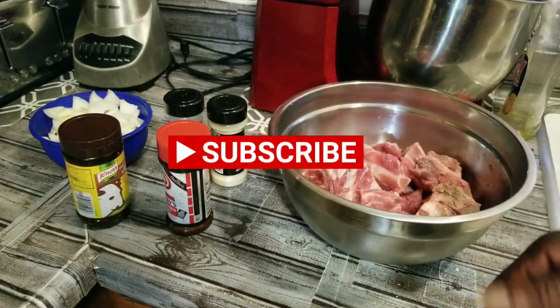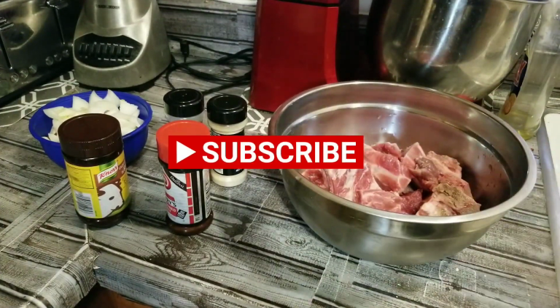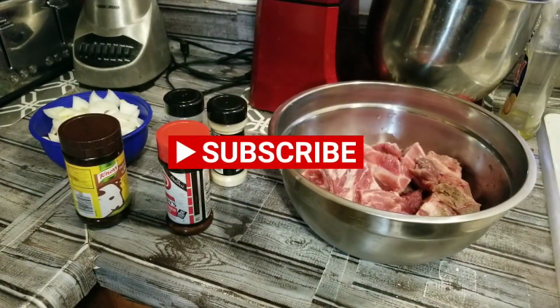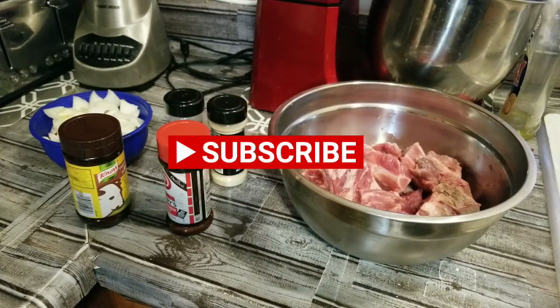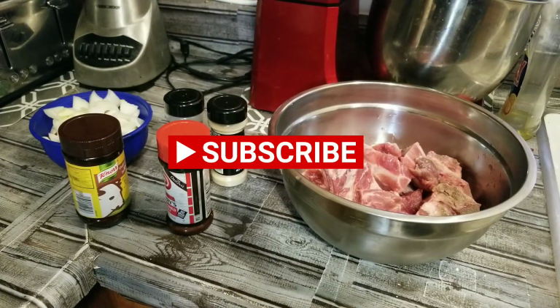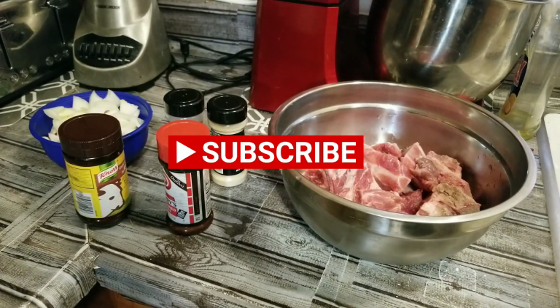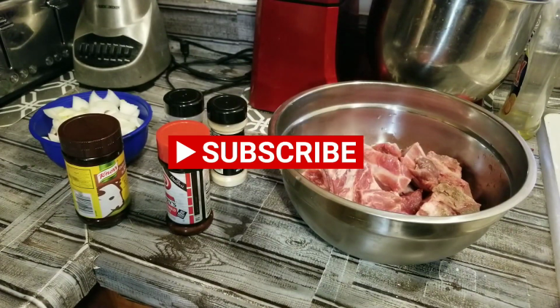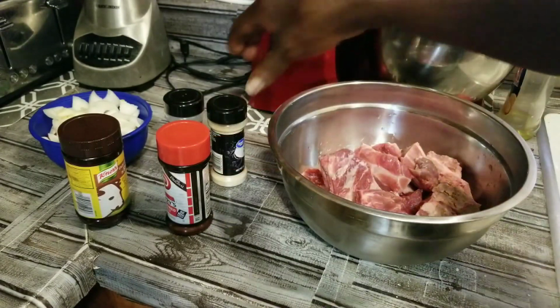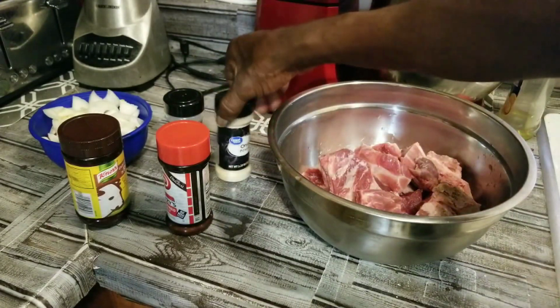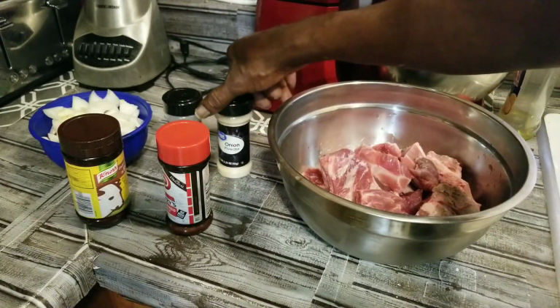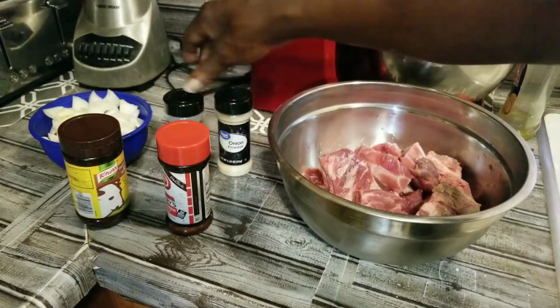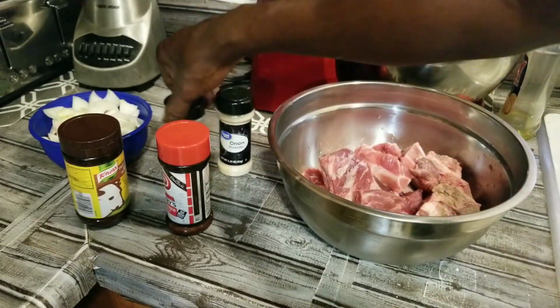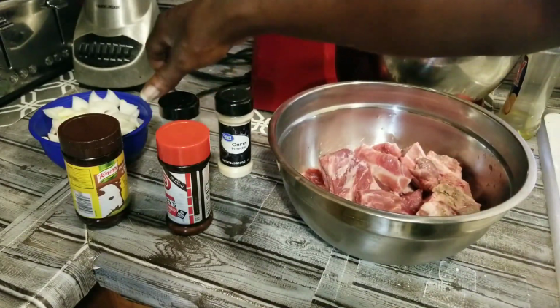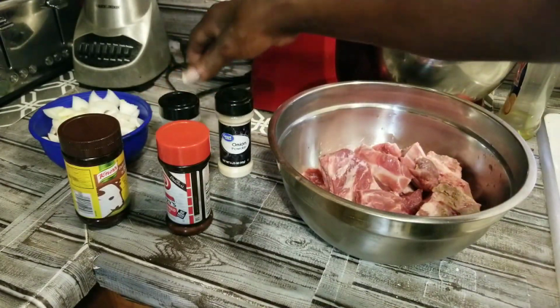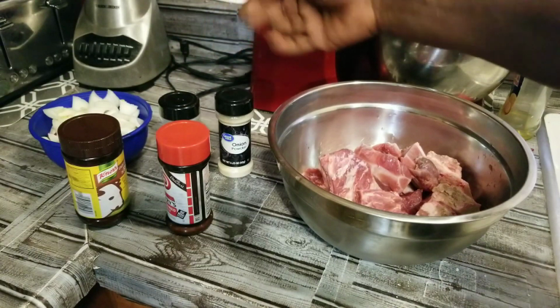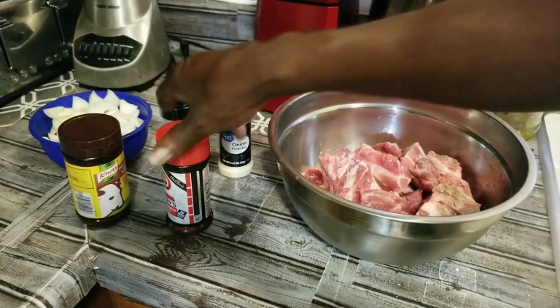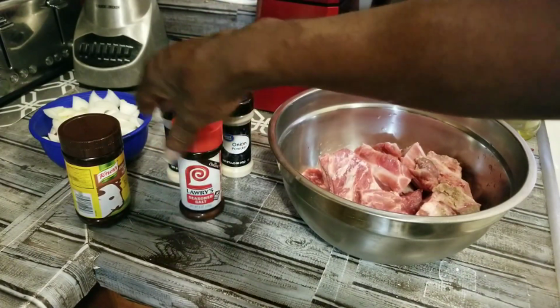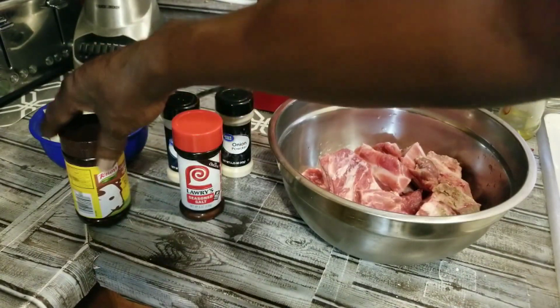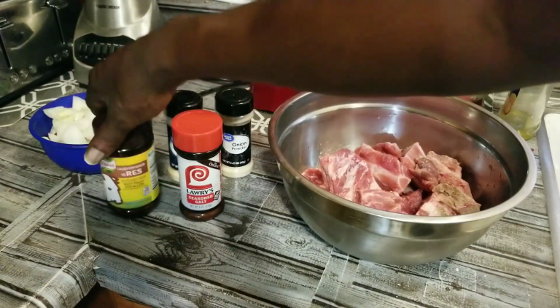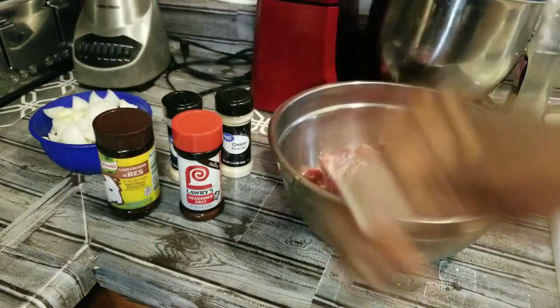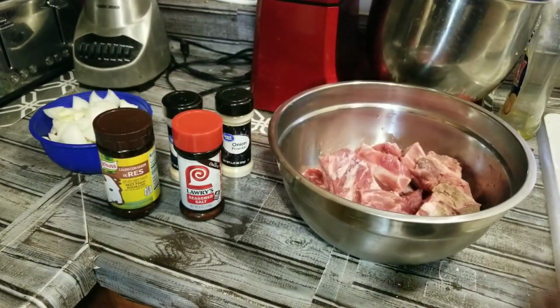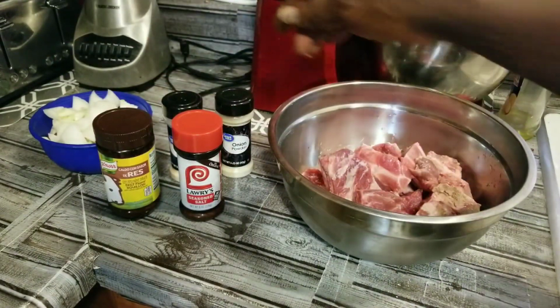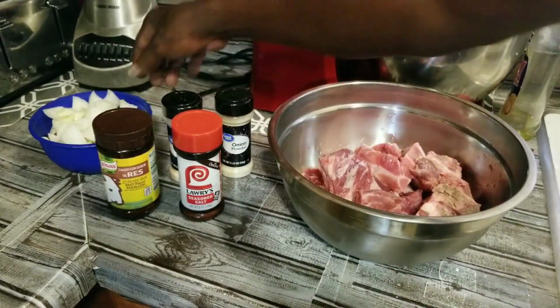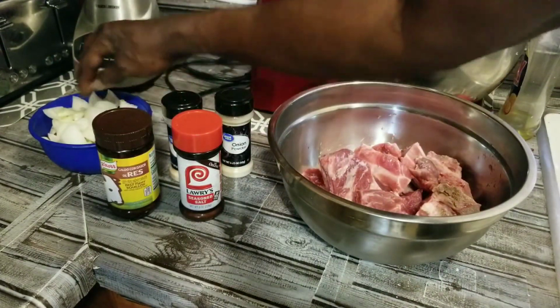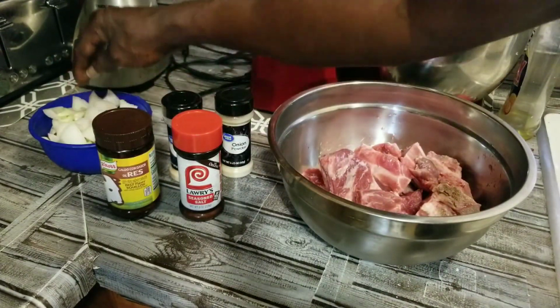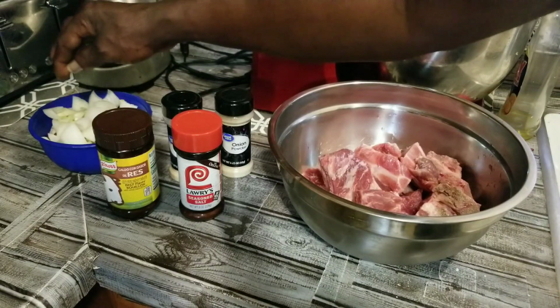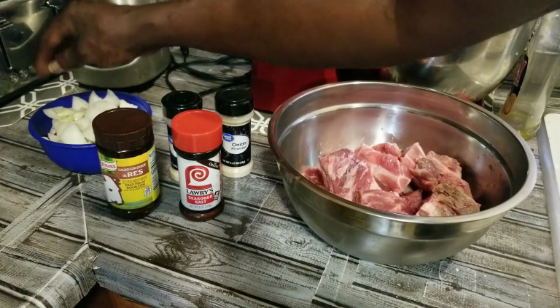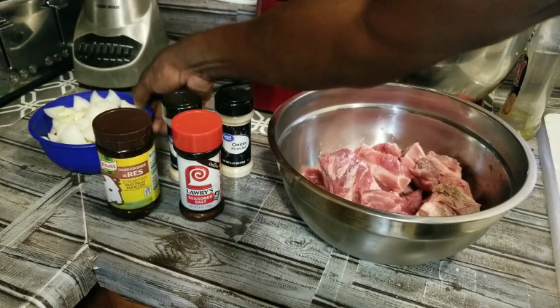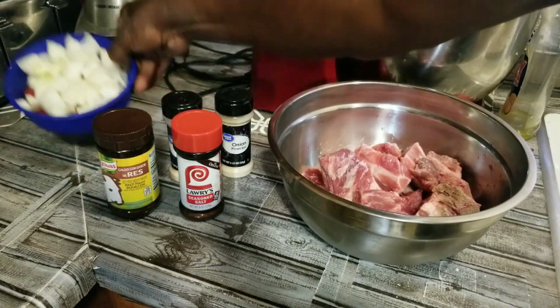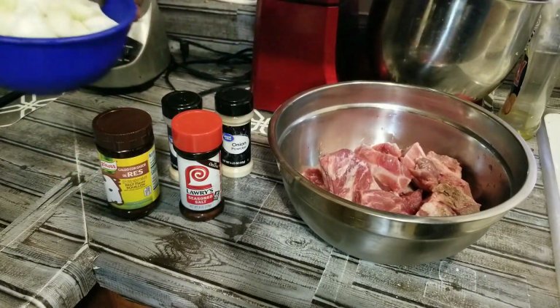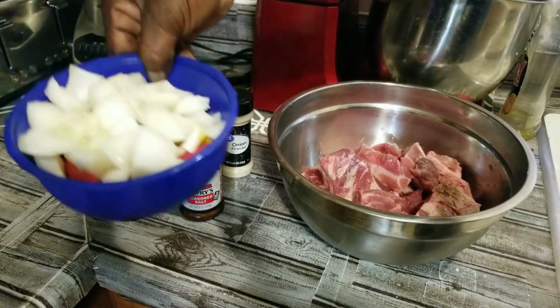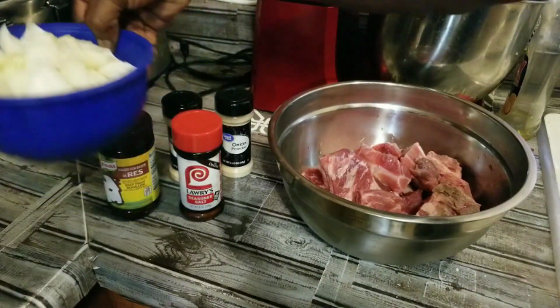We're going to cook them on top of the stove, not in the oven. Our seasoning is just some simple seasonings: onion powder, garlic powder, seasoned salt, and some beef broth. We got onions and bell peppers — red bell peppers and yellow bell peppers — in this bowl here.